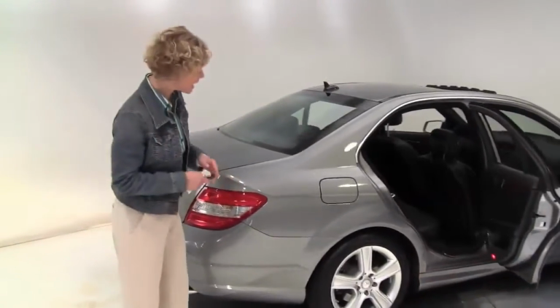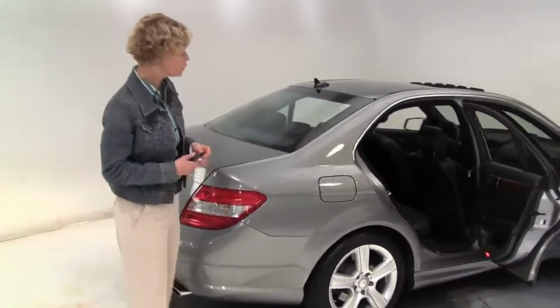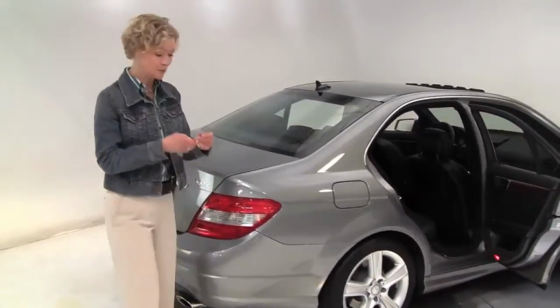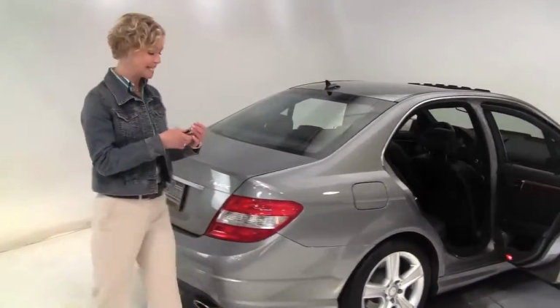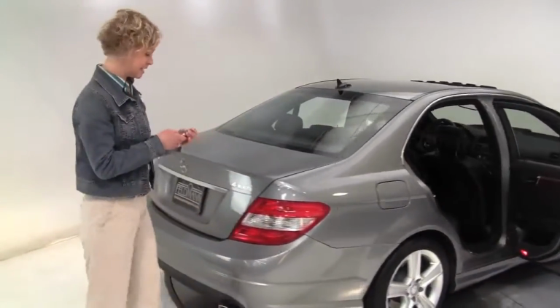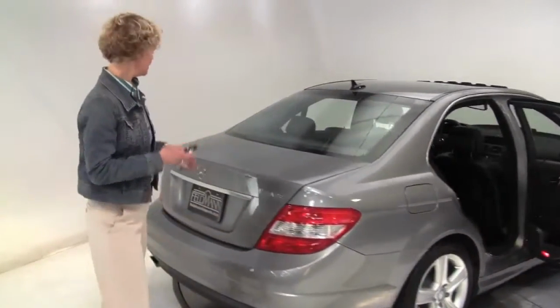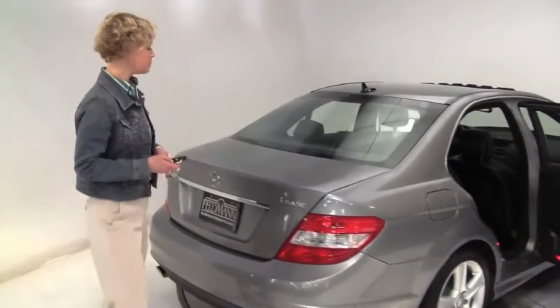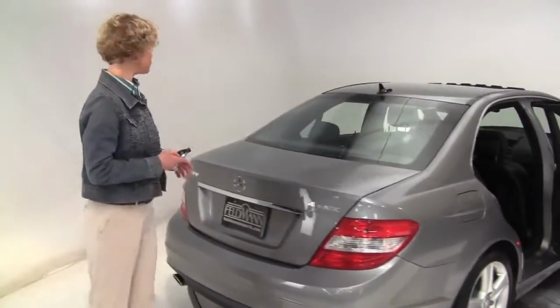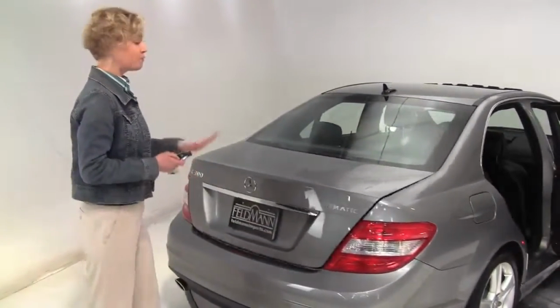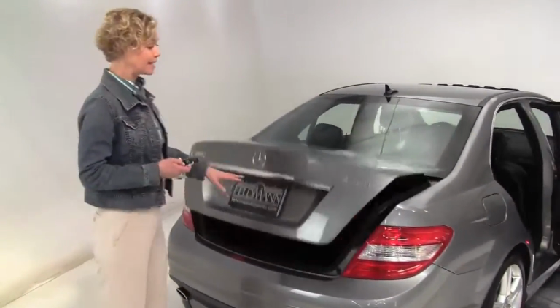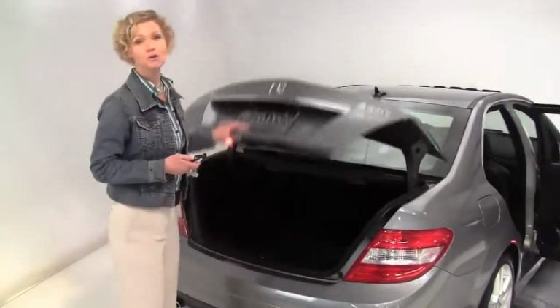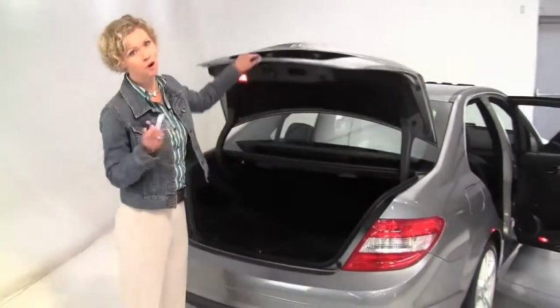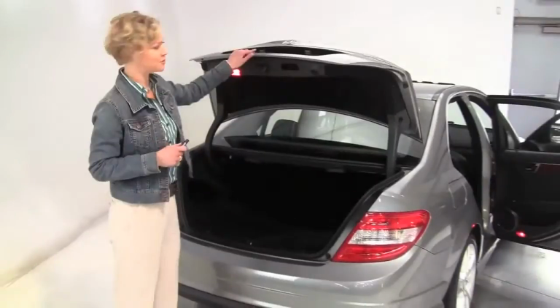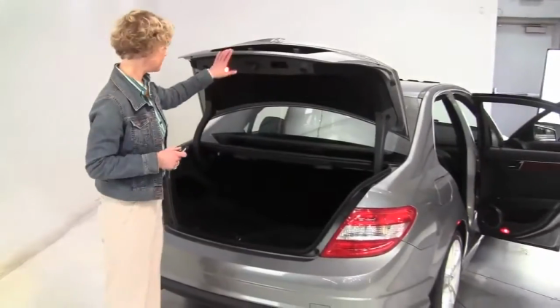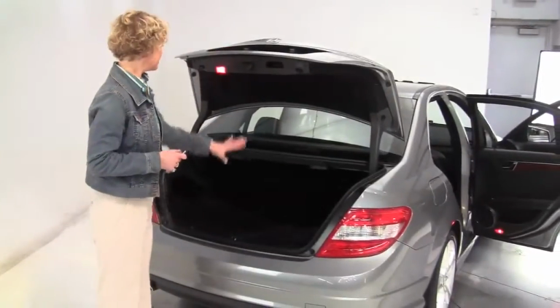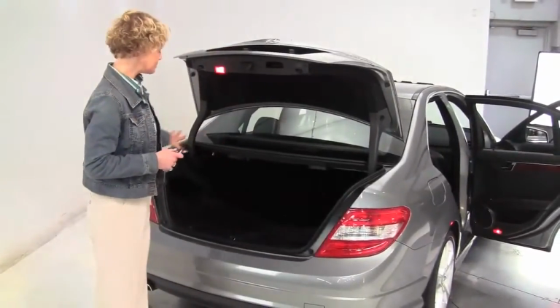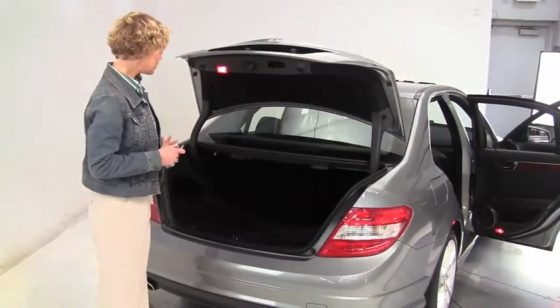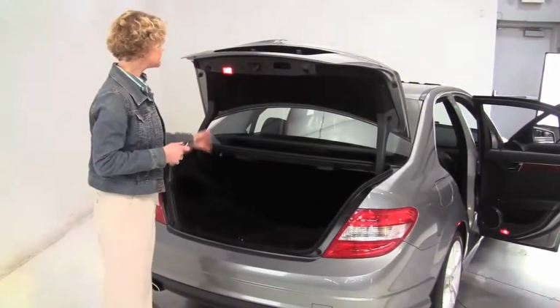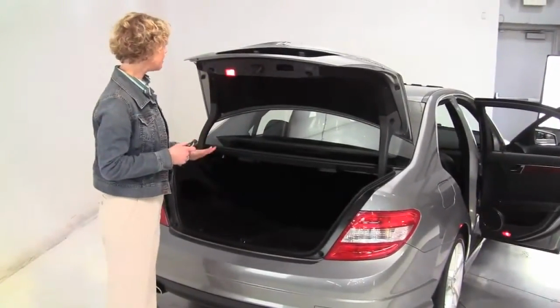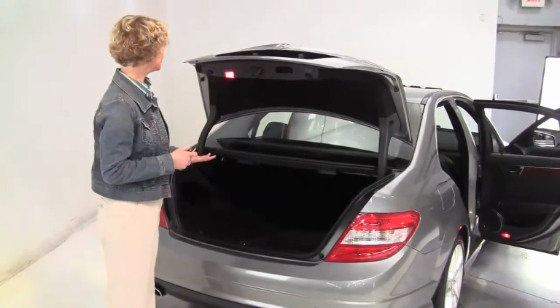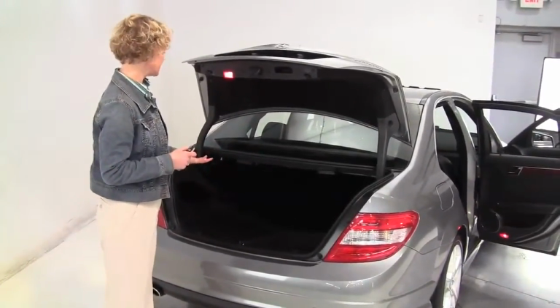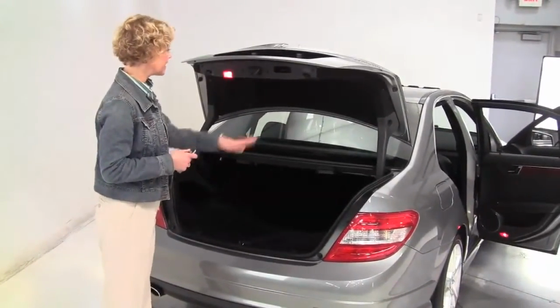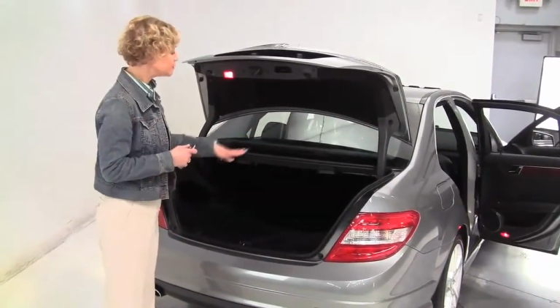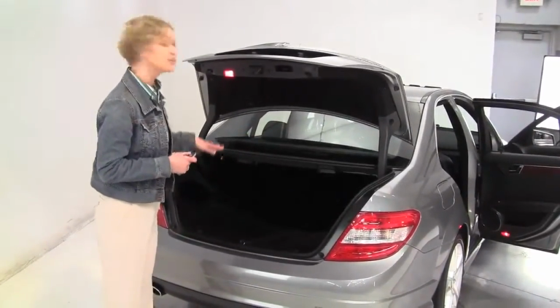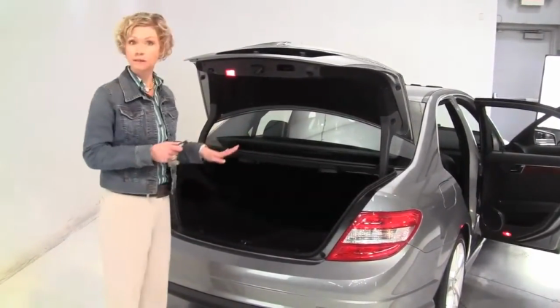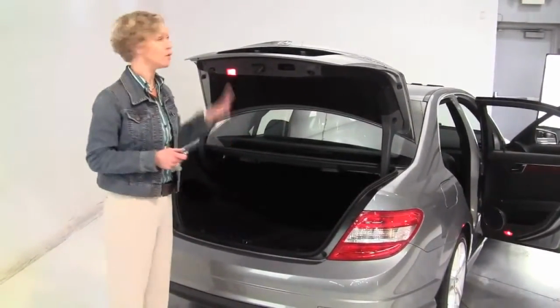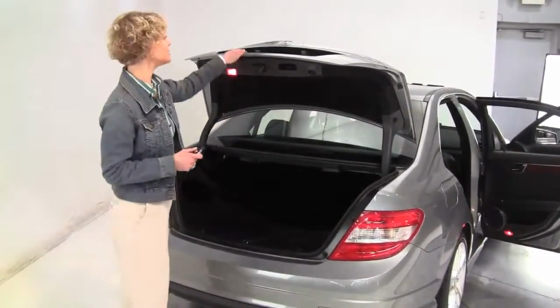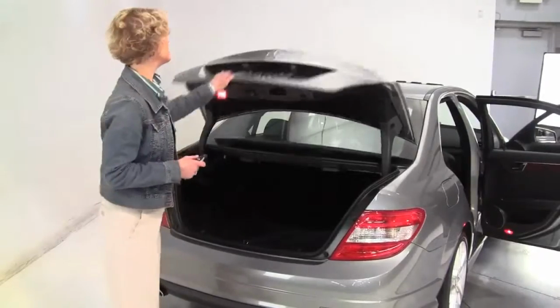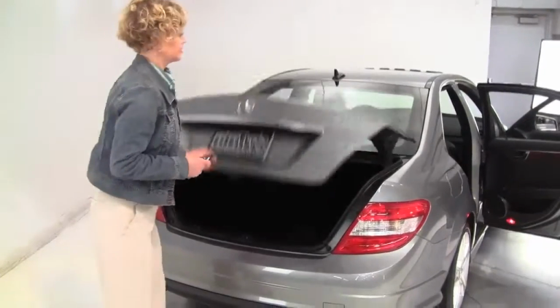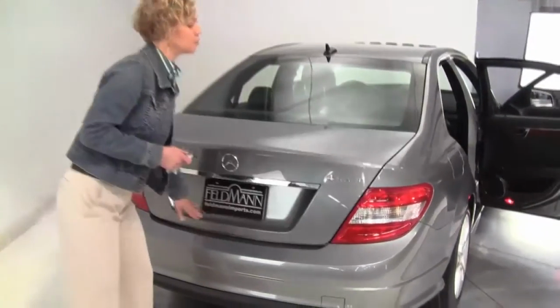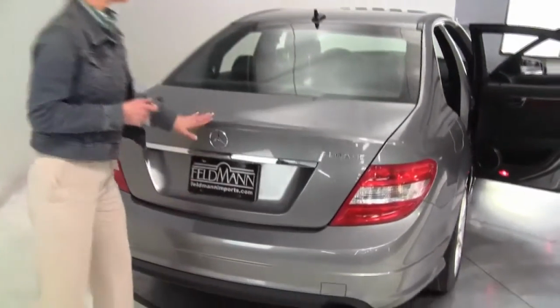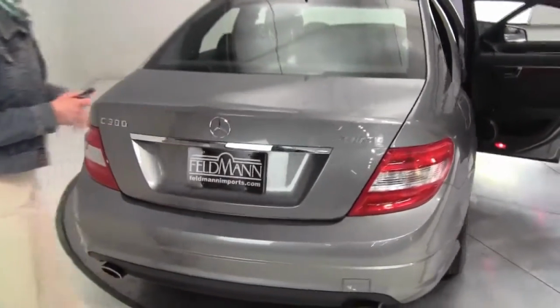The tires look pristine. Let's pop open the trunk — 4Matic, so you know, all wheel drive. Nice amount of trunk space, very clean on the inside, full set of carpeted floor mats. It's a great color too.